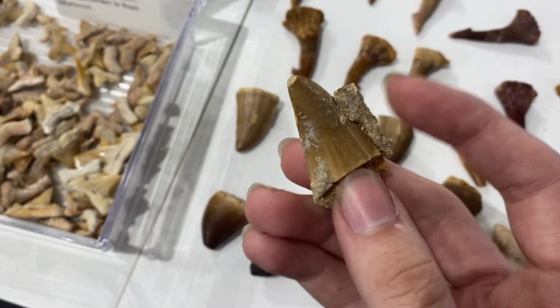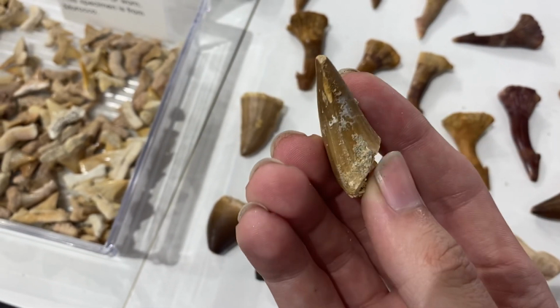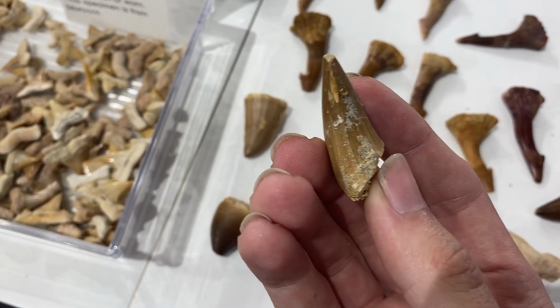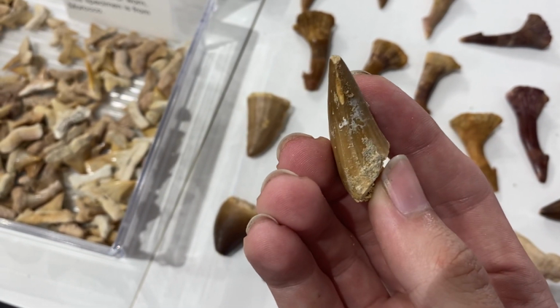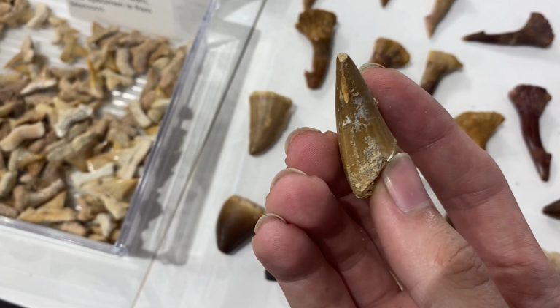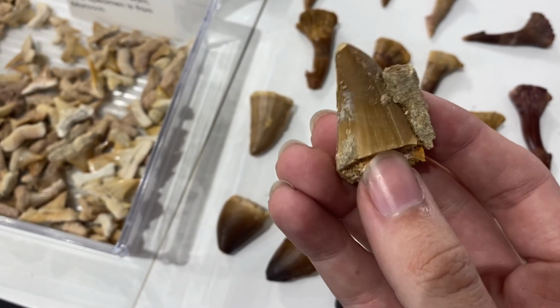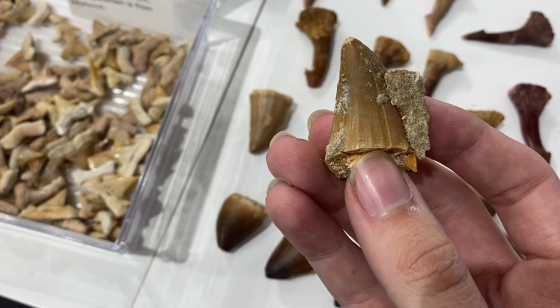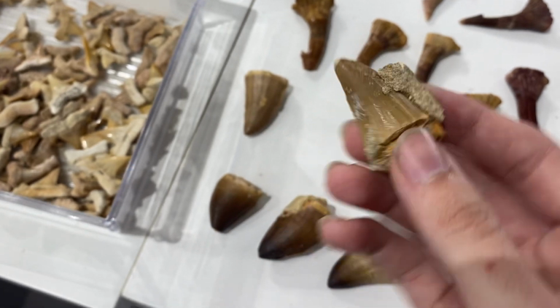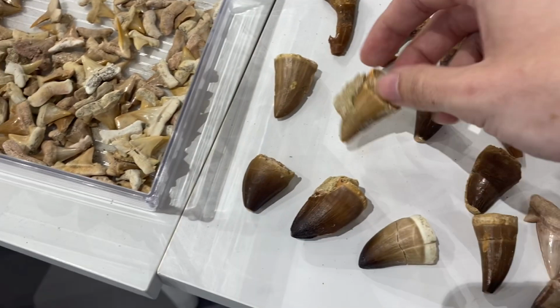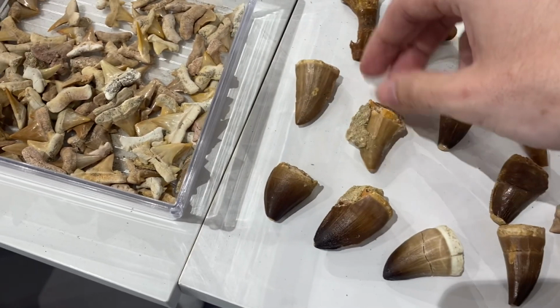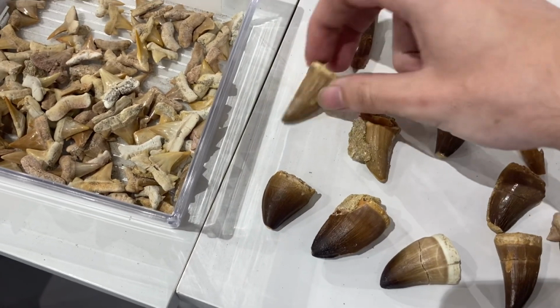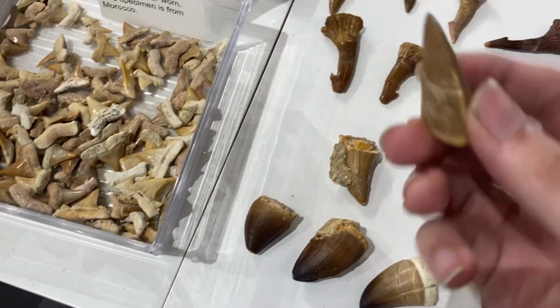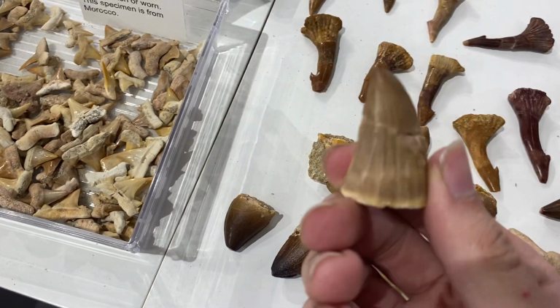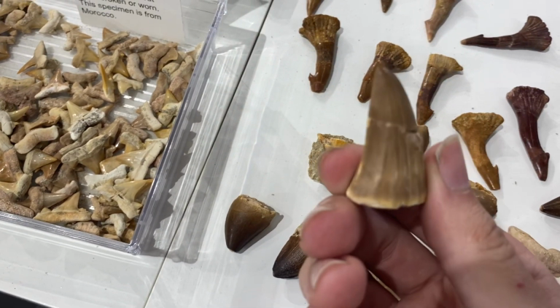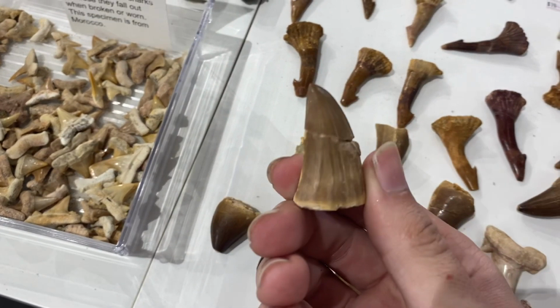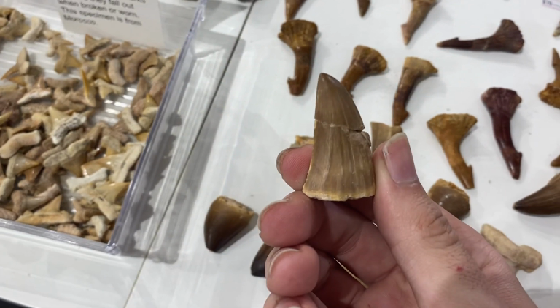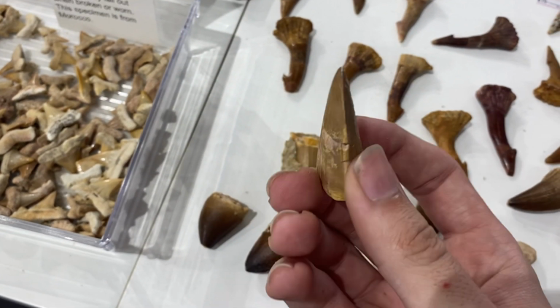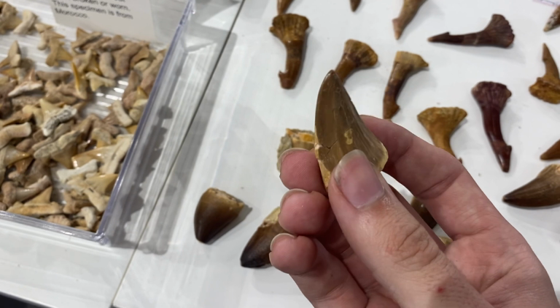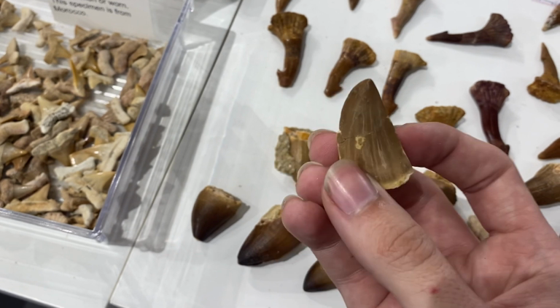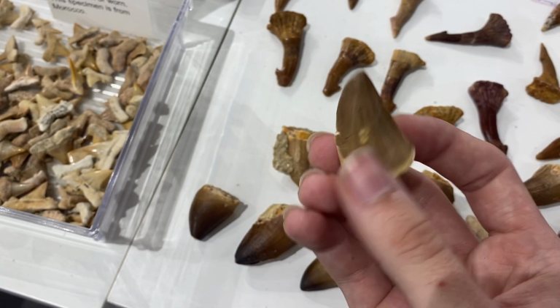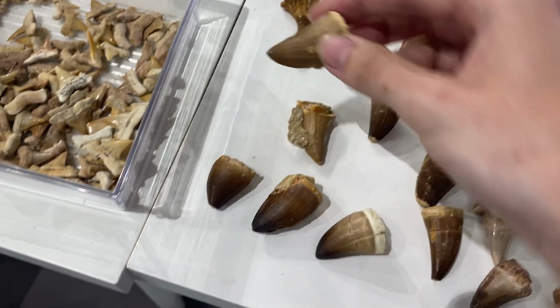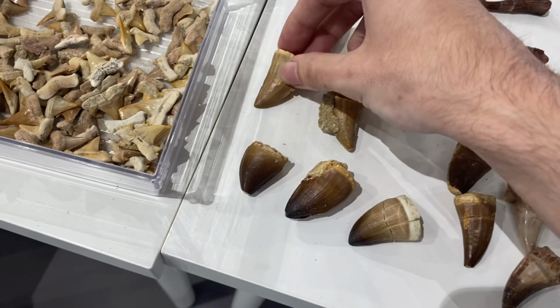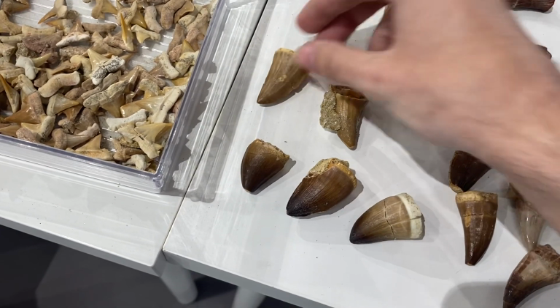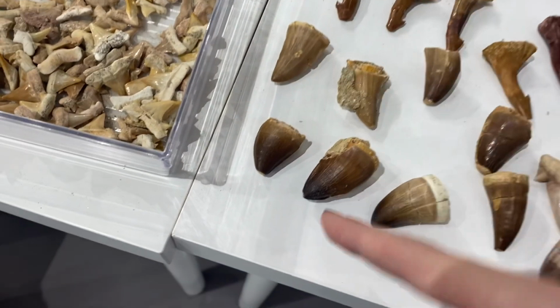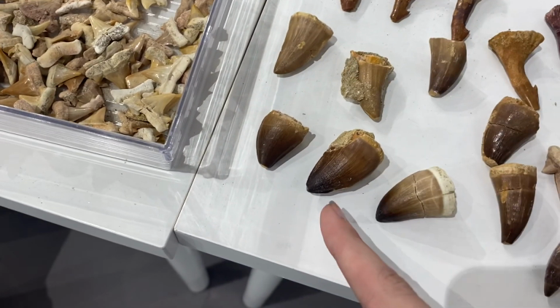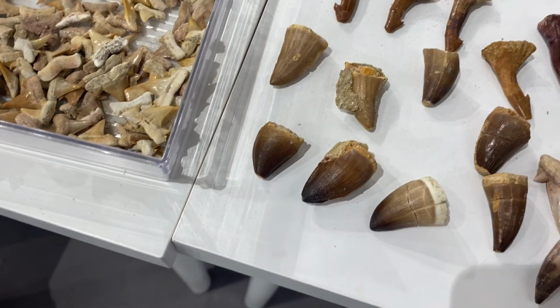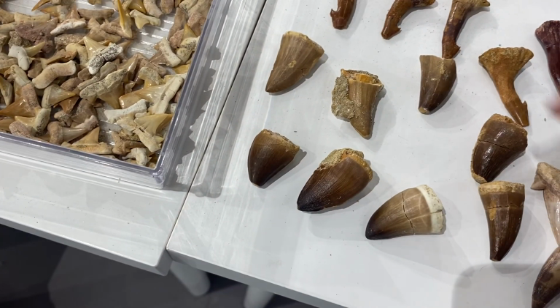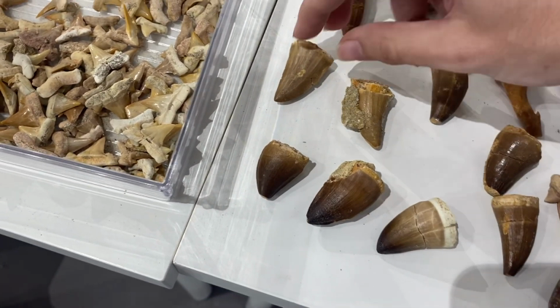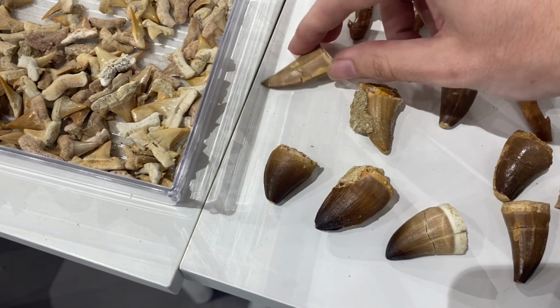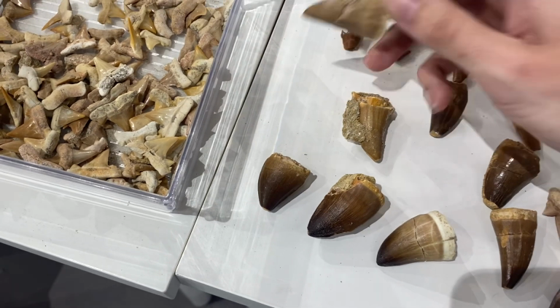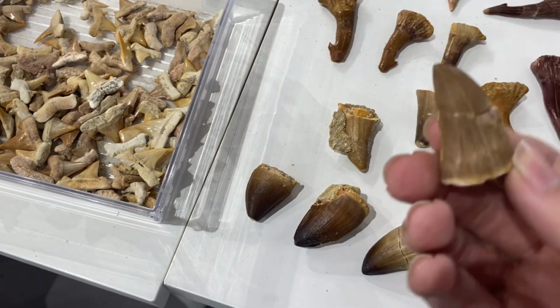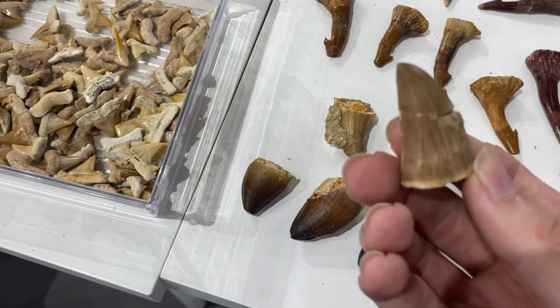They're very thin and pointy, very knife-like, so these guys would have been great for cutting through flesh, whereas those guys were more like shell crushers and bone crushers.